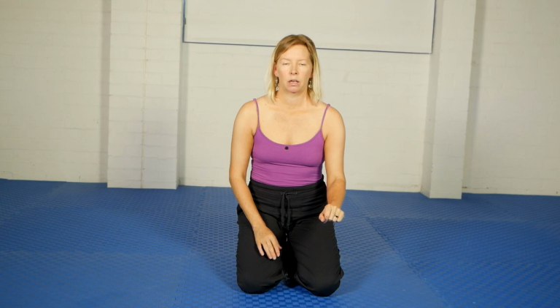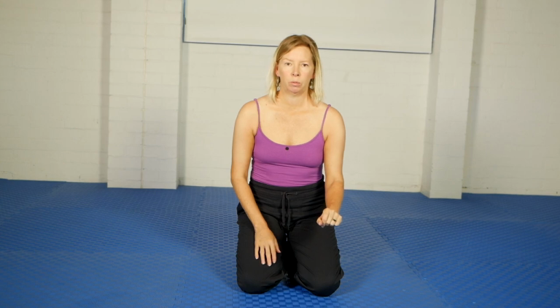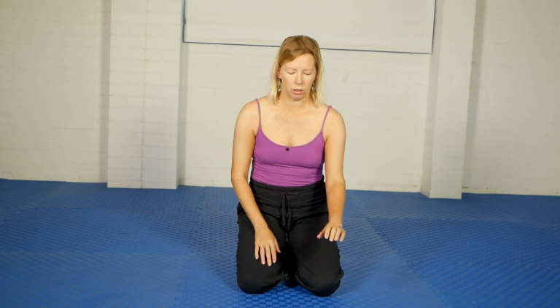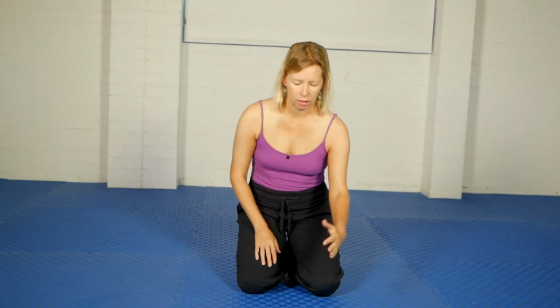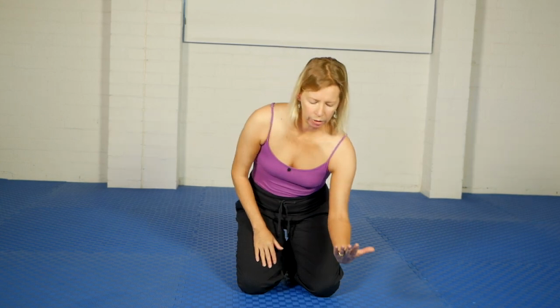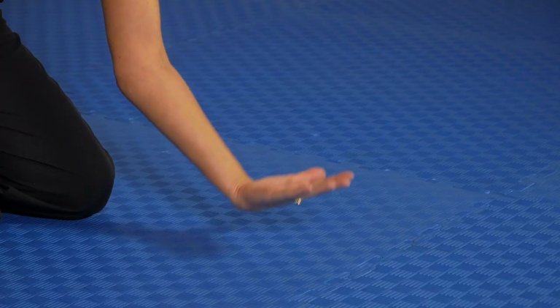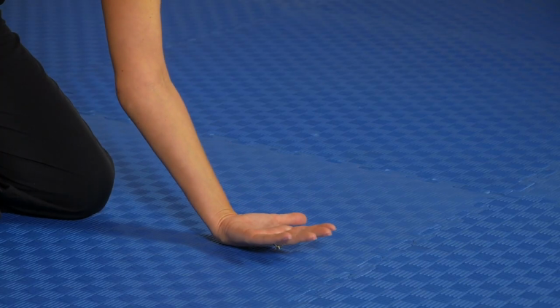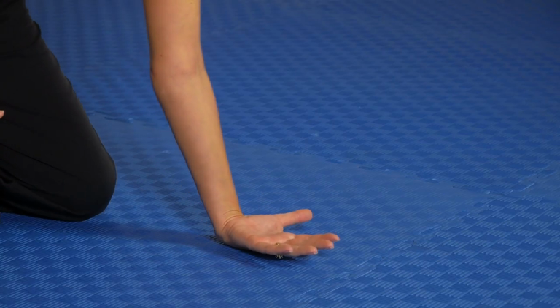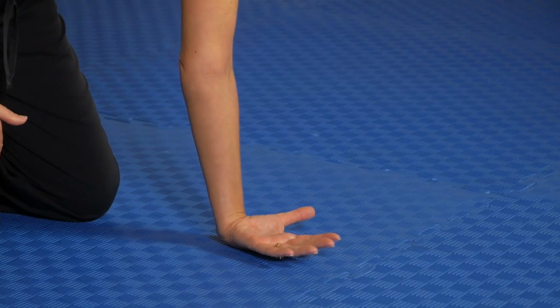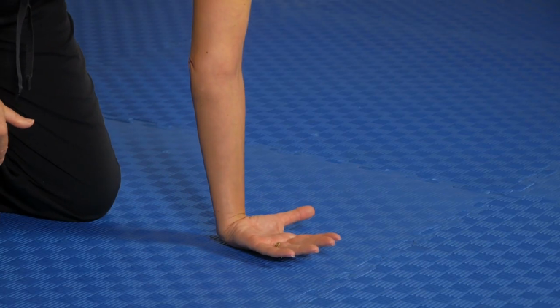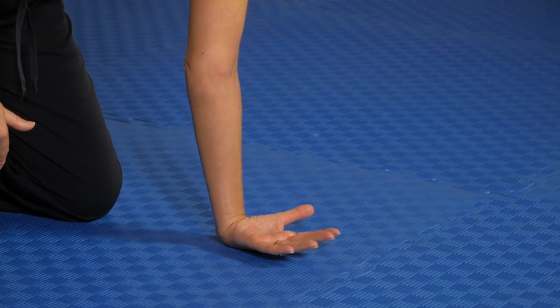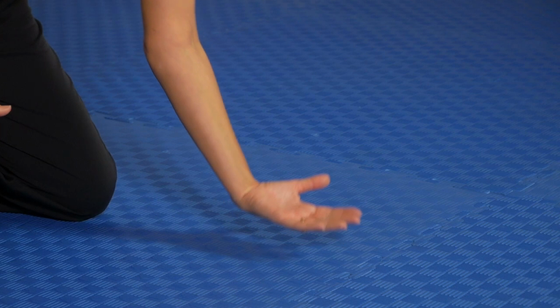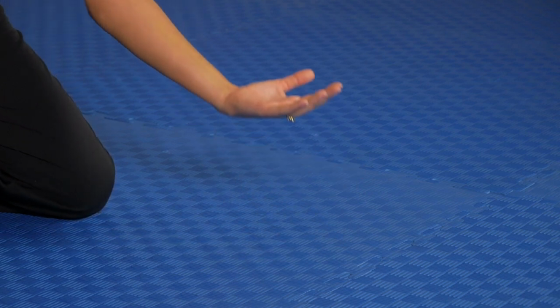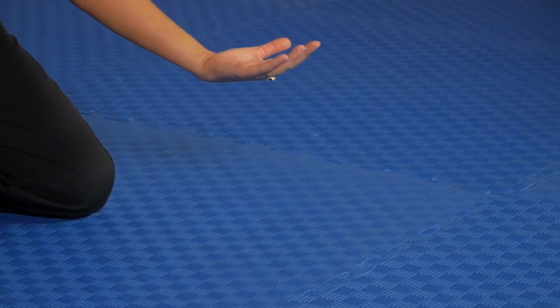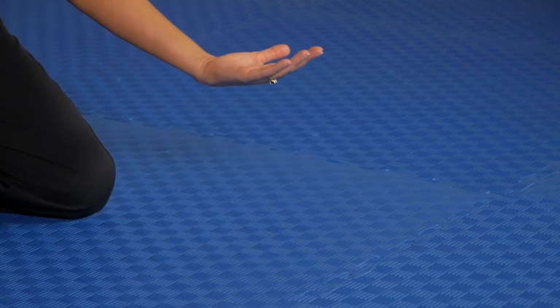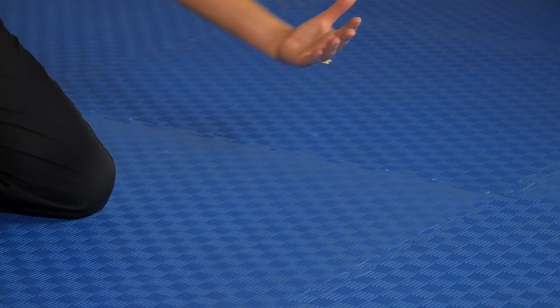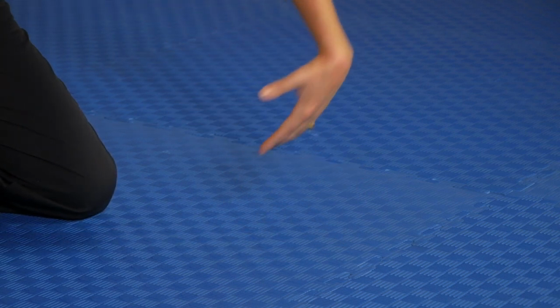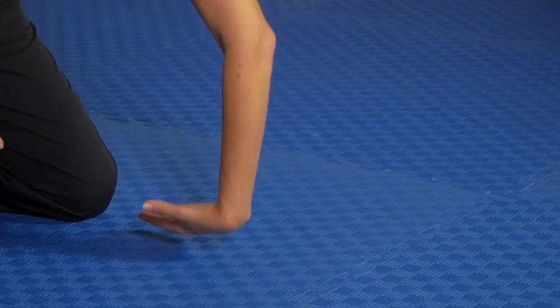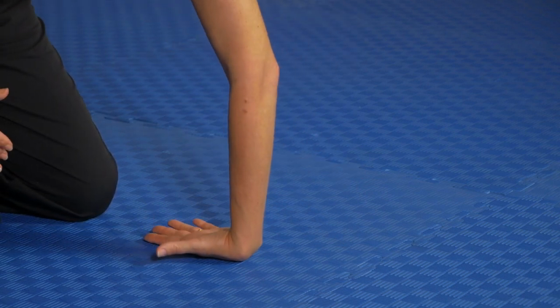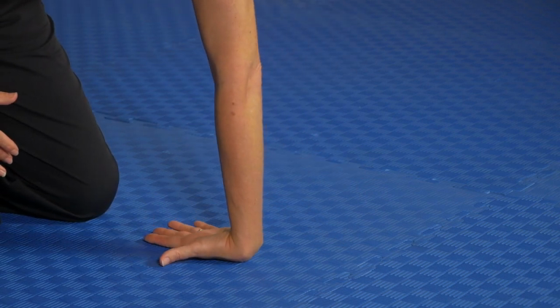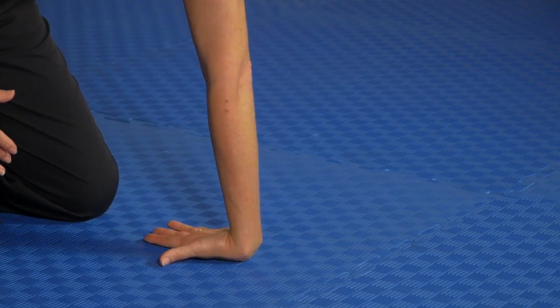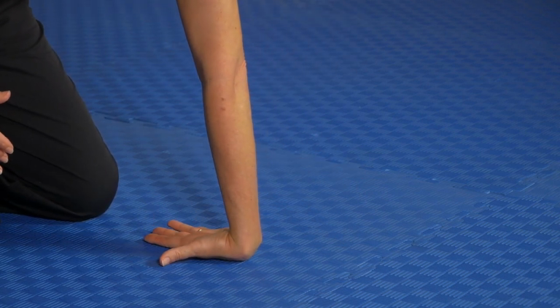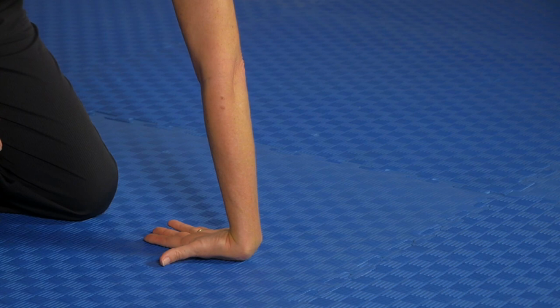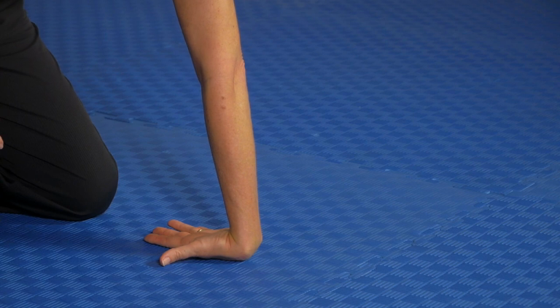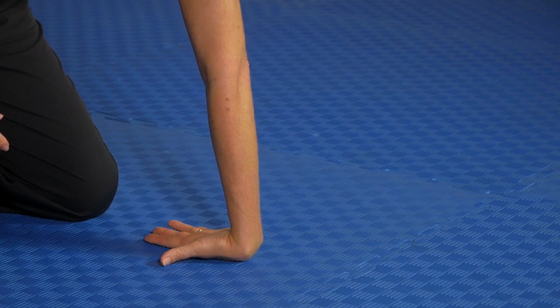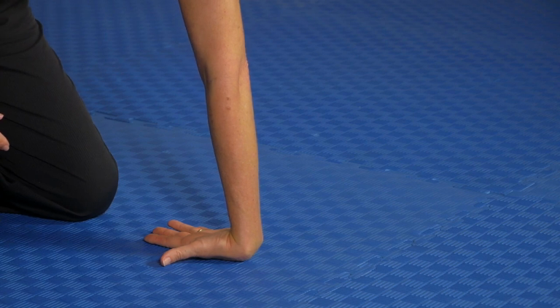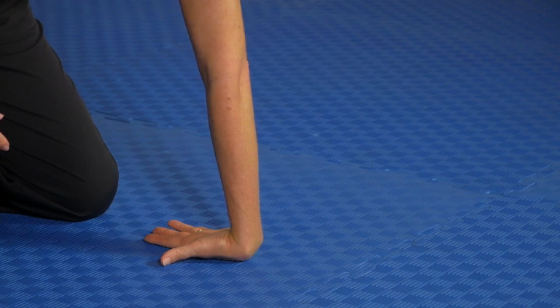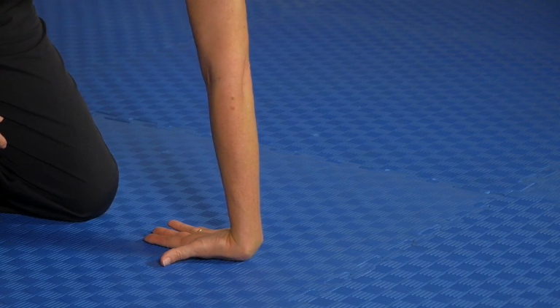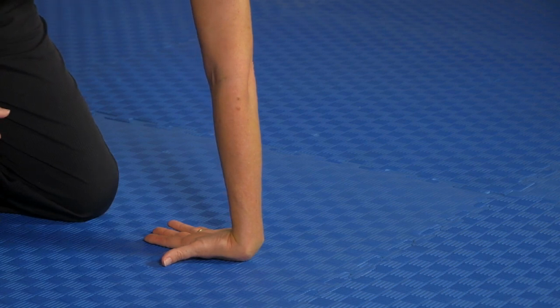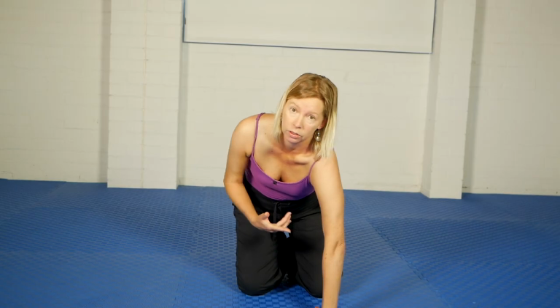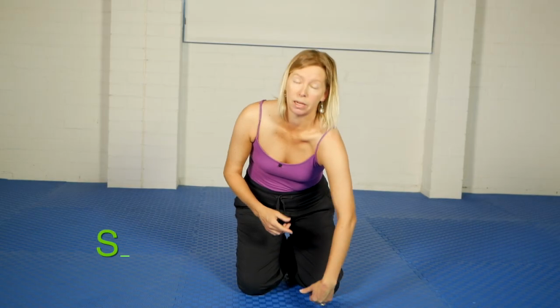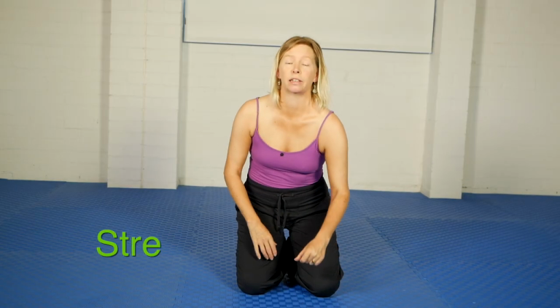I'll just make one more comment. Putting the hand like this and coming forward seems to be completely different to doing it this way and going back. It's just a different stretch and a more effective stretch in my hand.